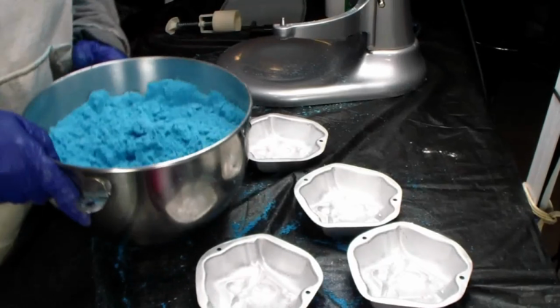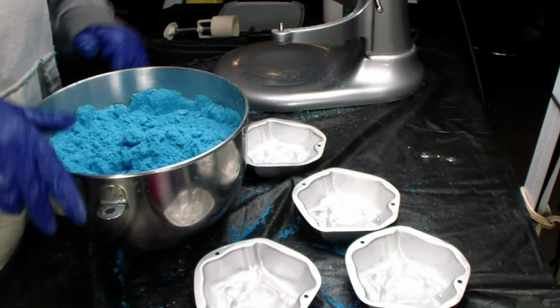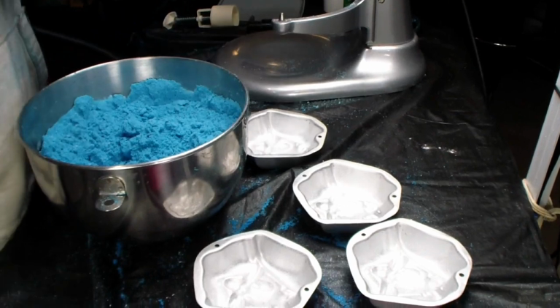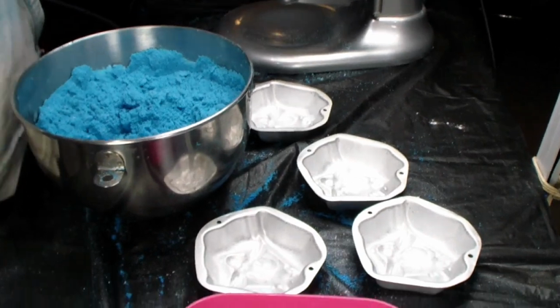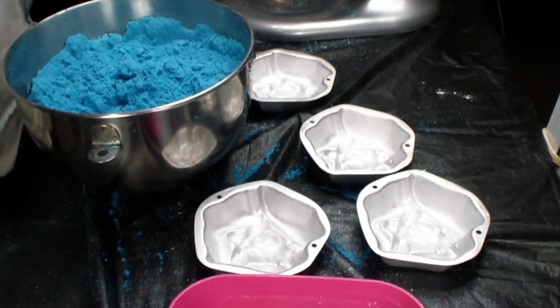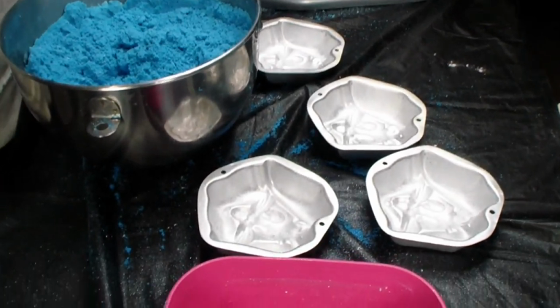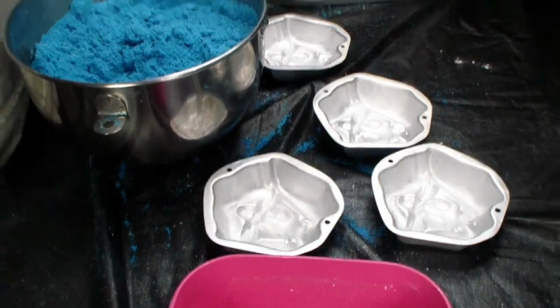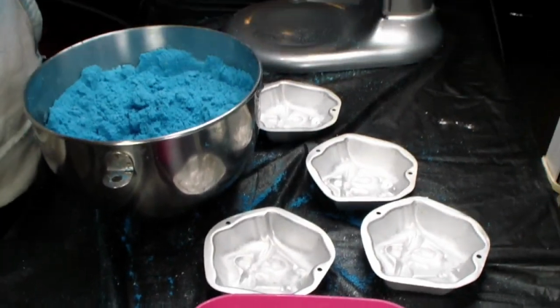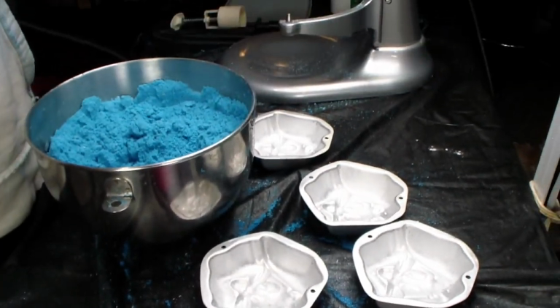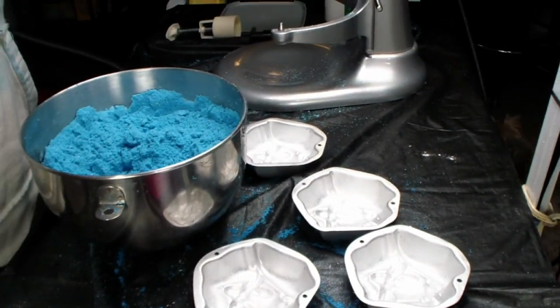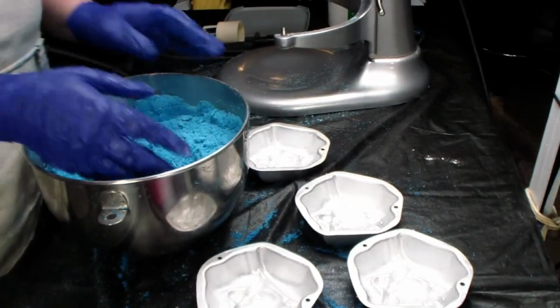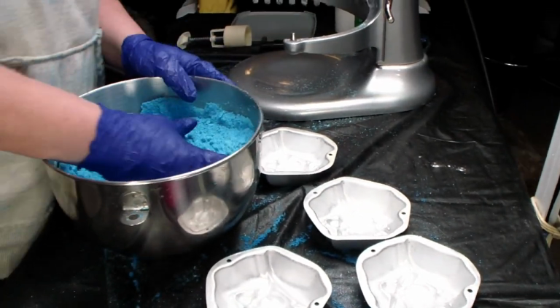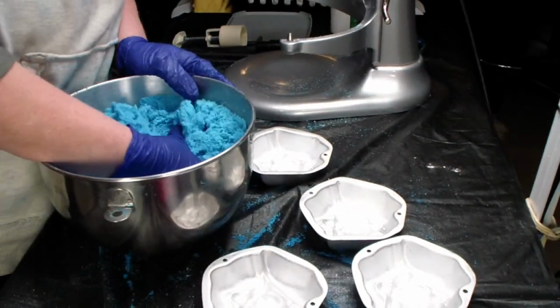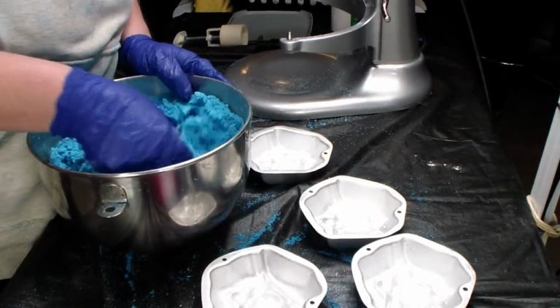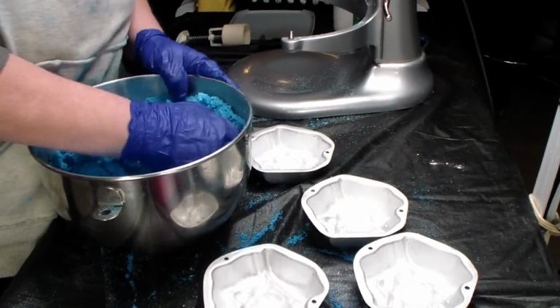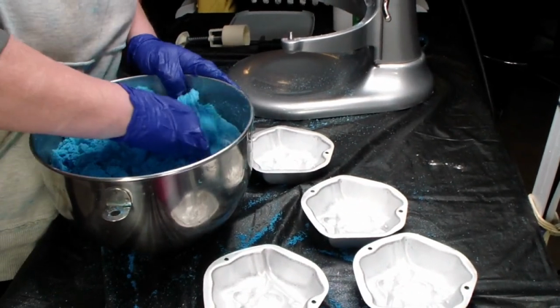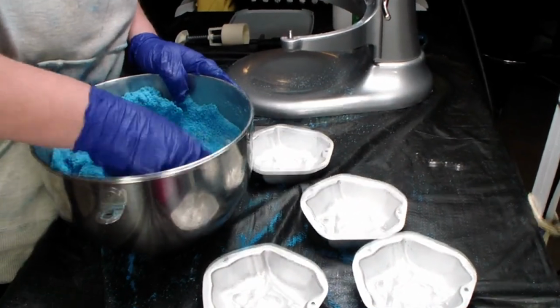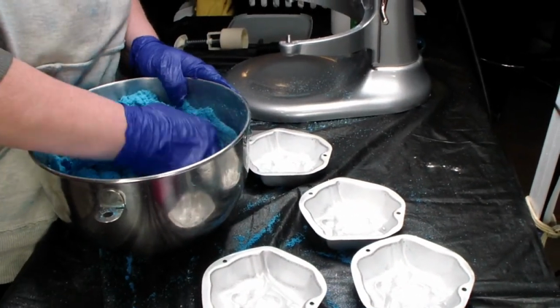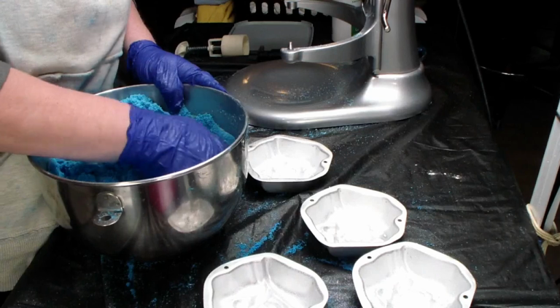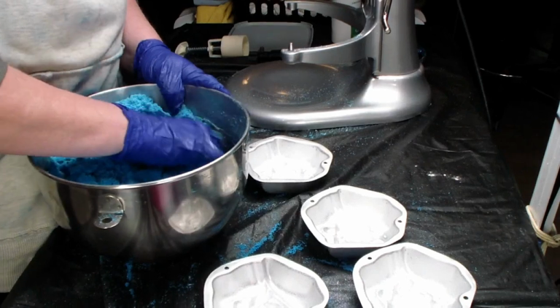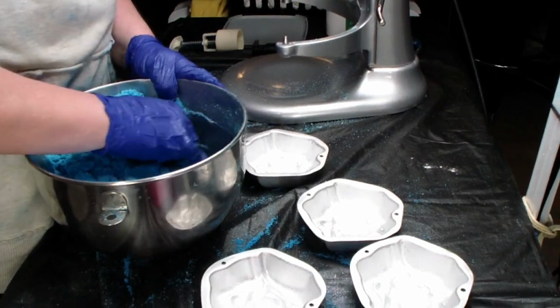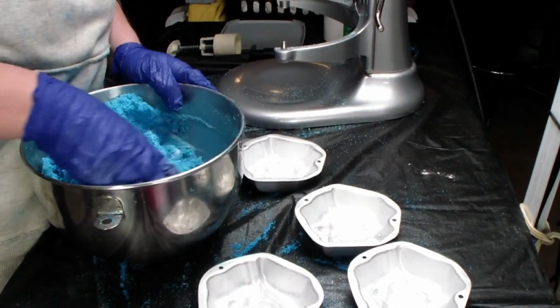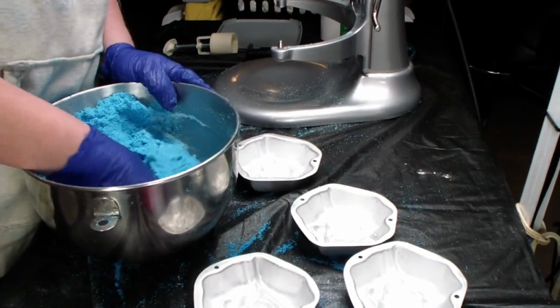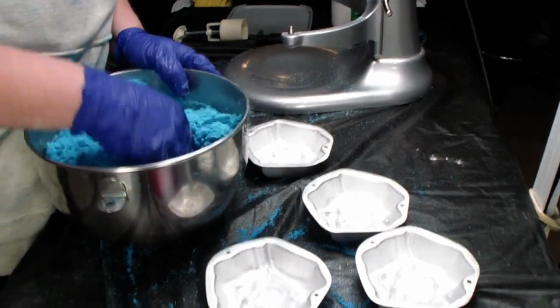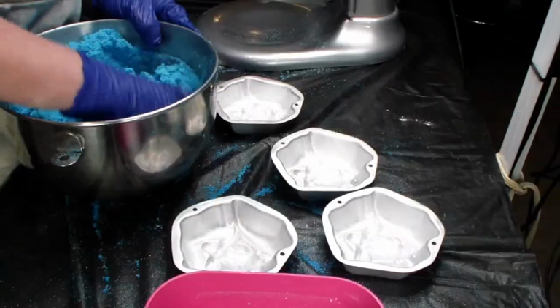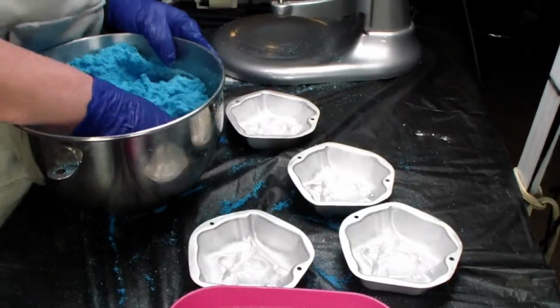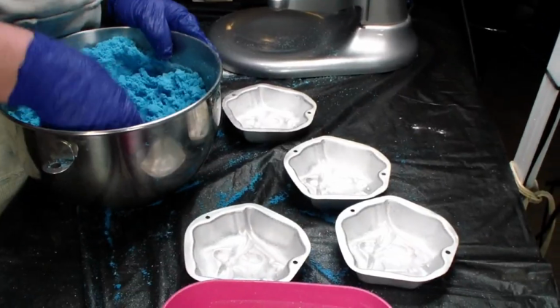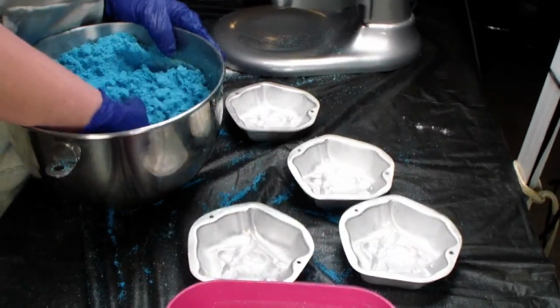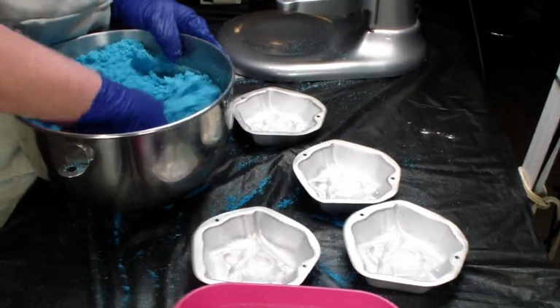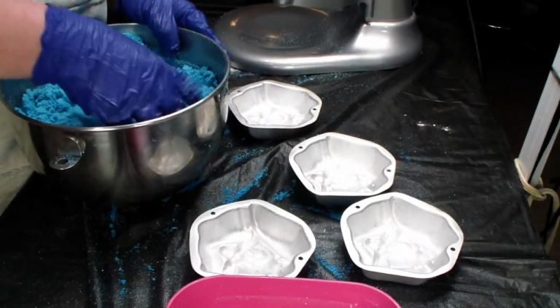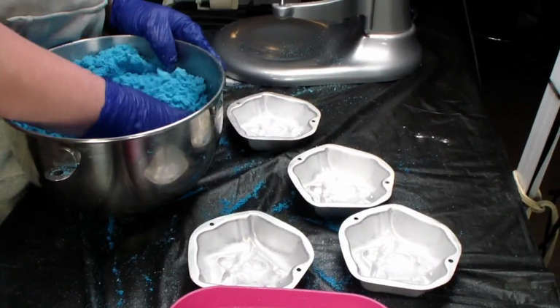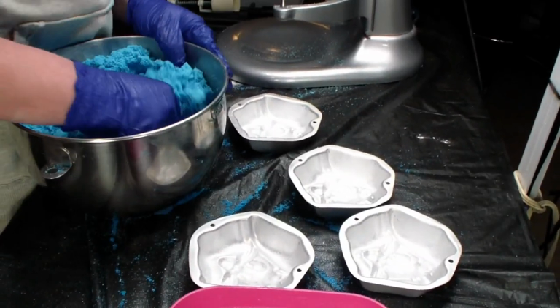Hey guys, welcome back to the channel. Today we are making goodies — just teasing, not goodies to eat. Just teasing, guys.